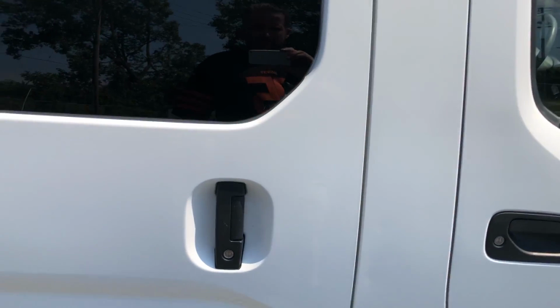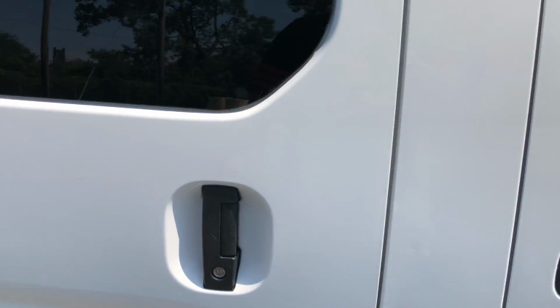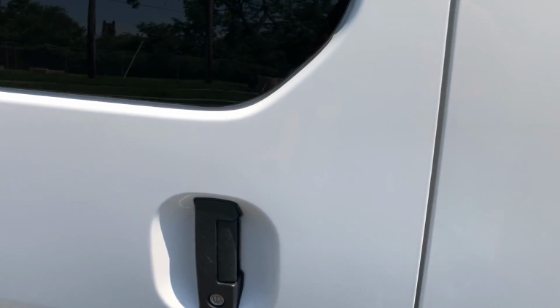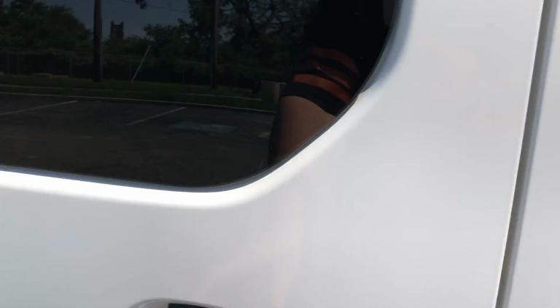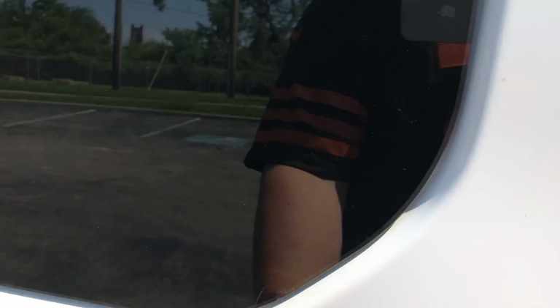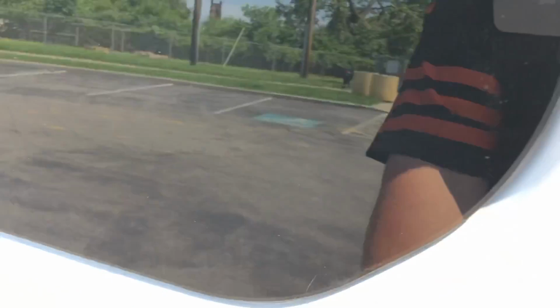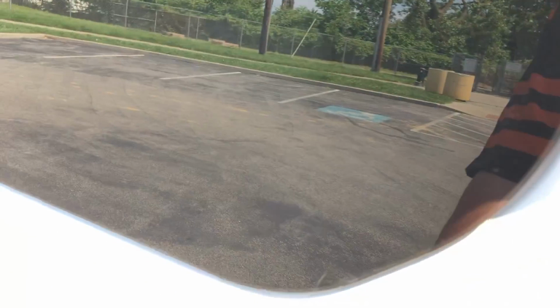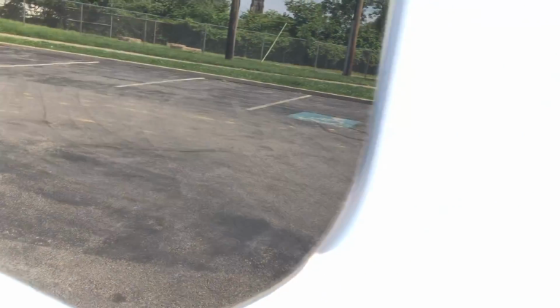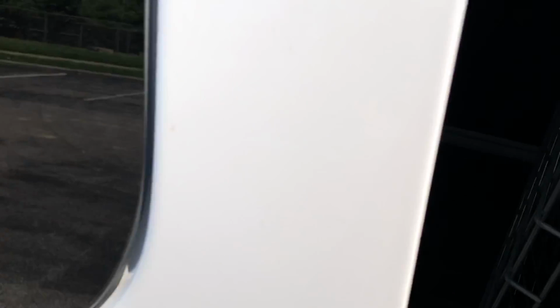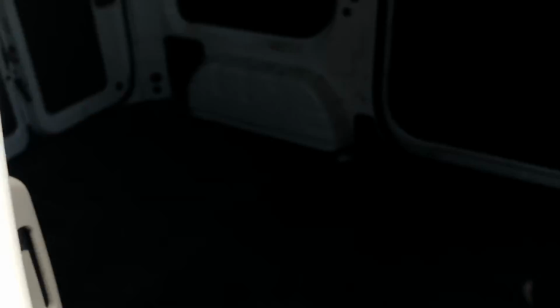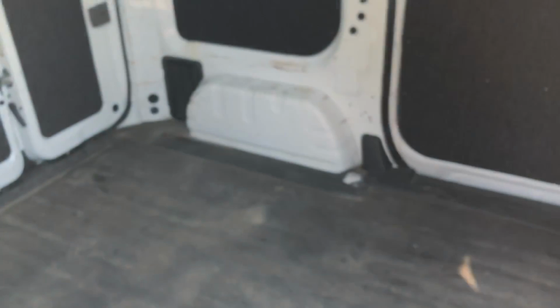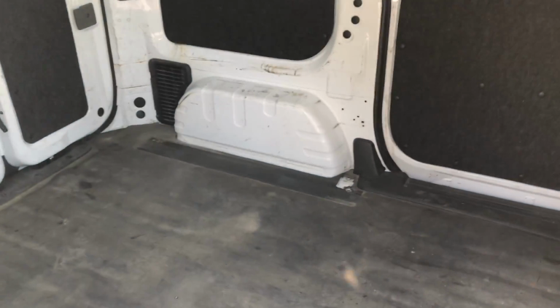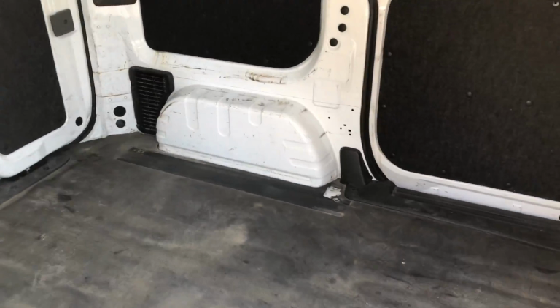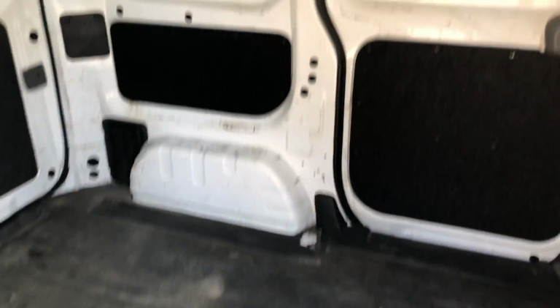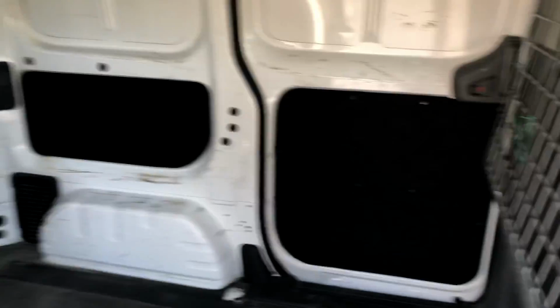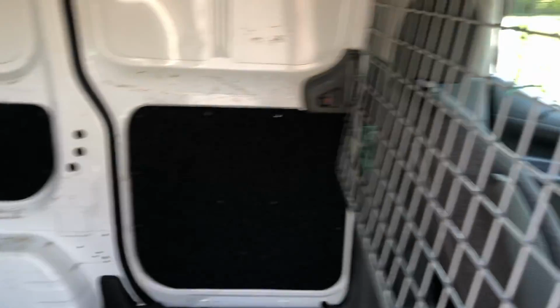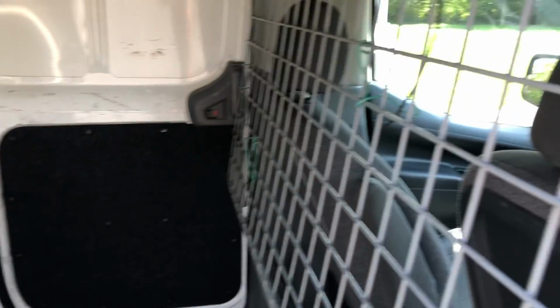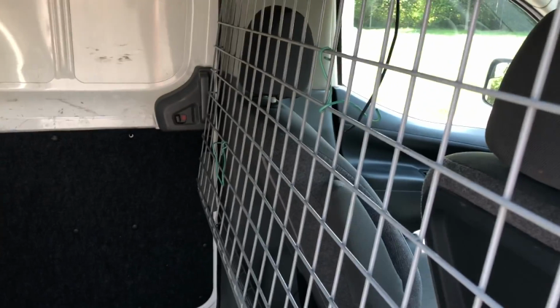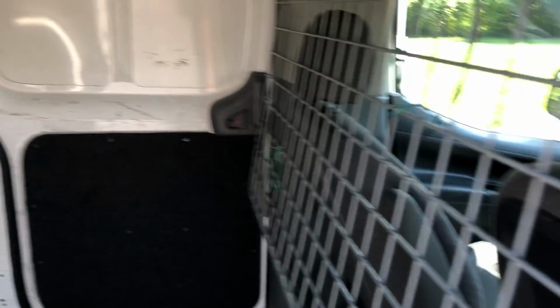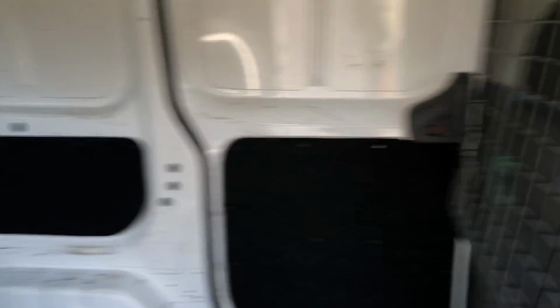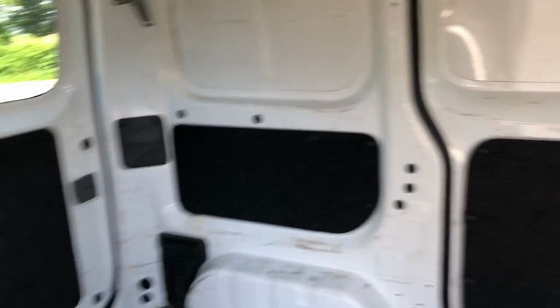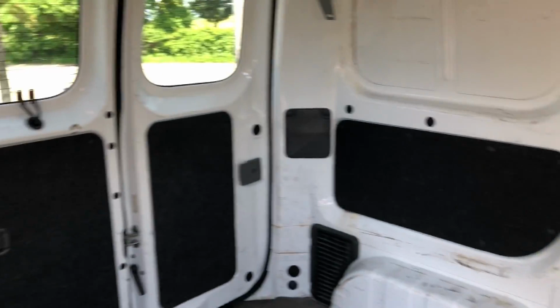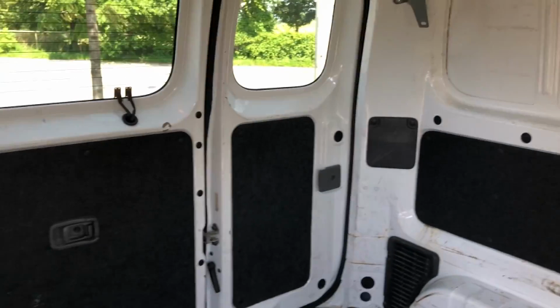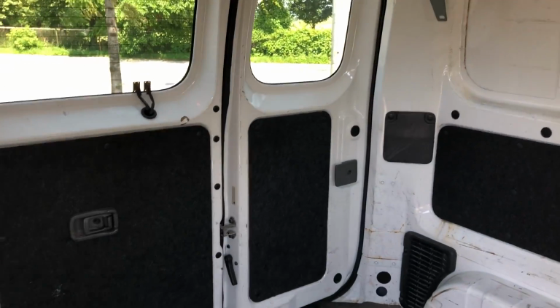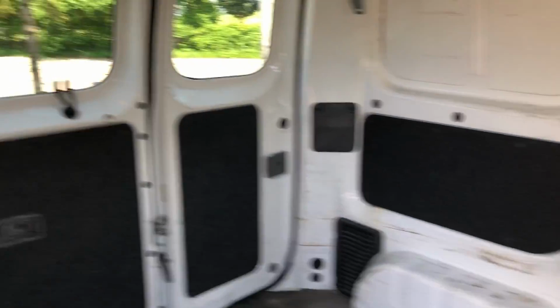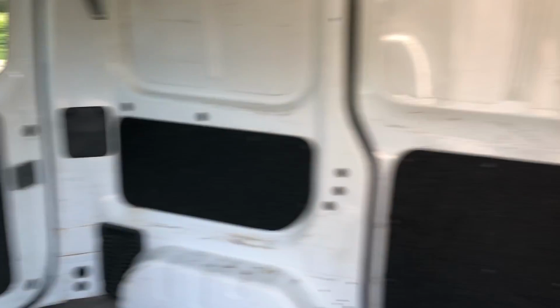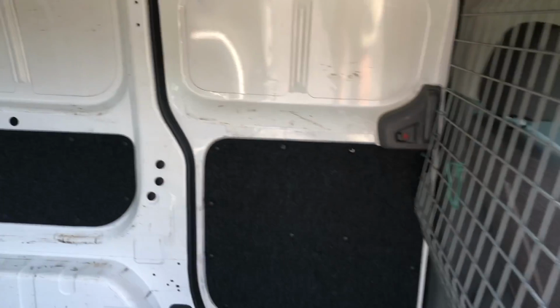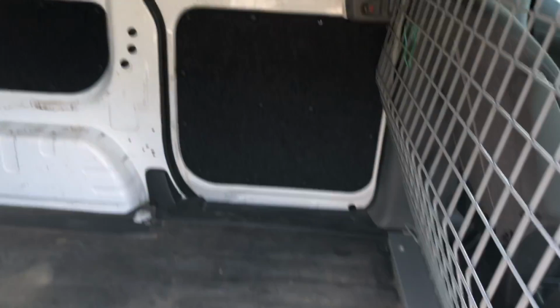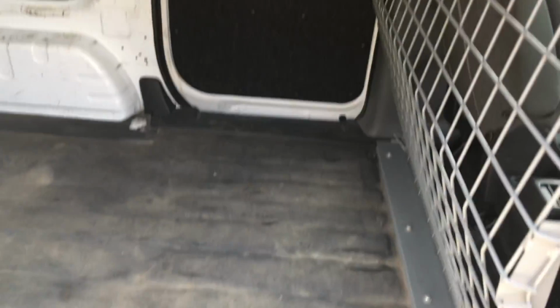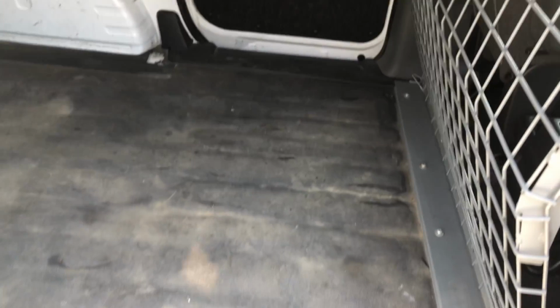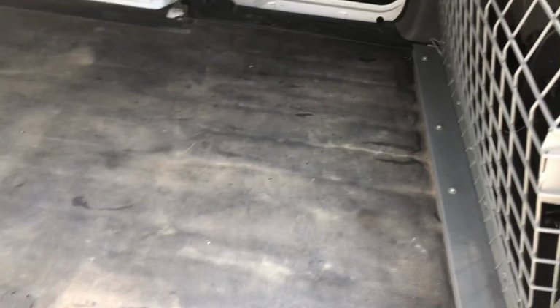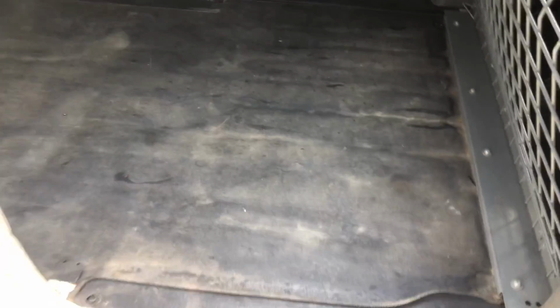The great thing is that you have two sliding doors, unlike the larger cargo vans. Lots of space inside, a cargo divider, and a rubber floor mat.